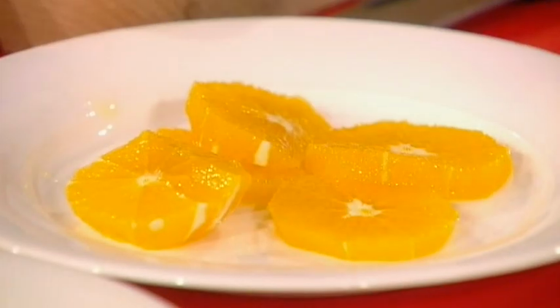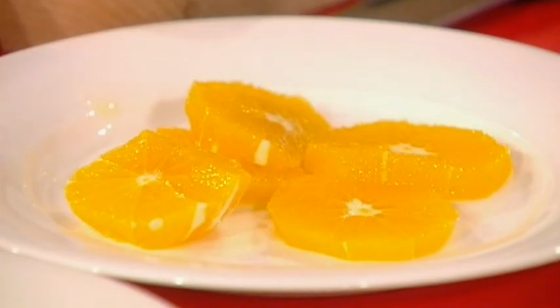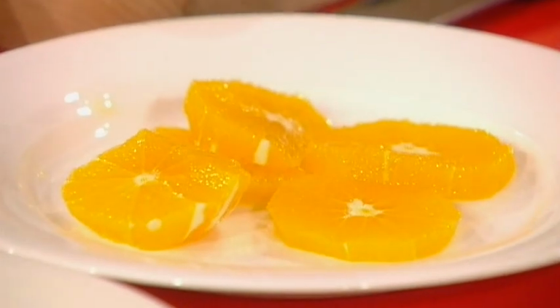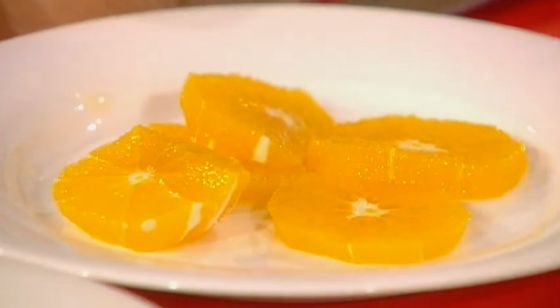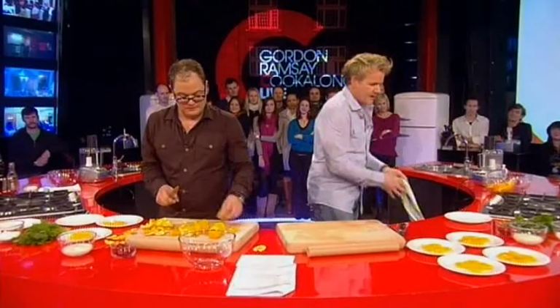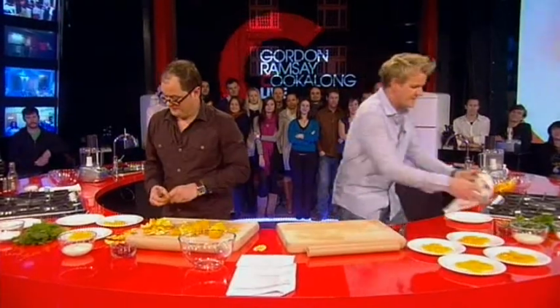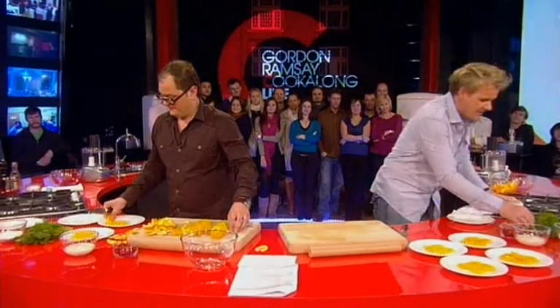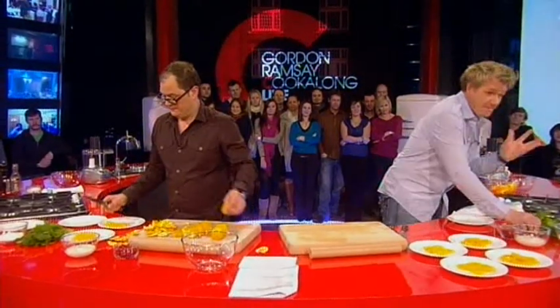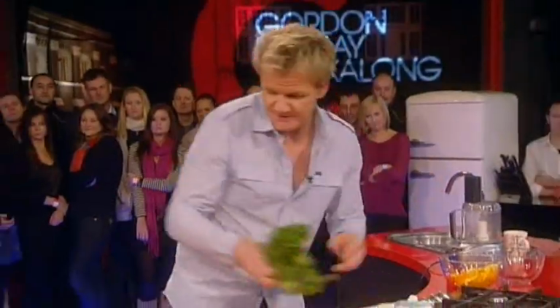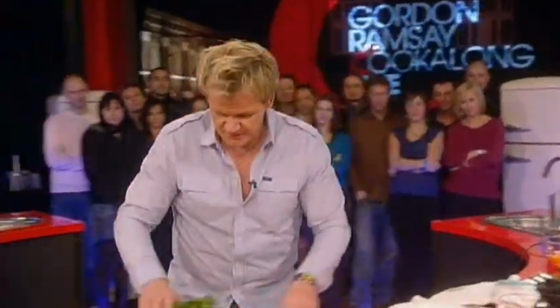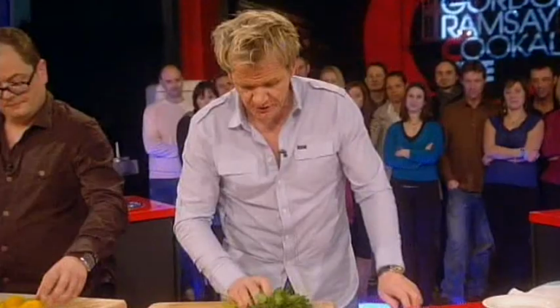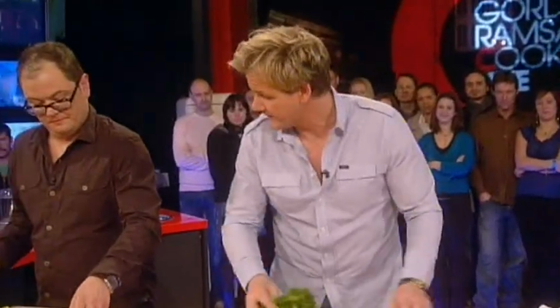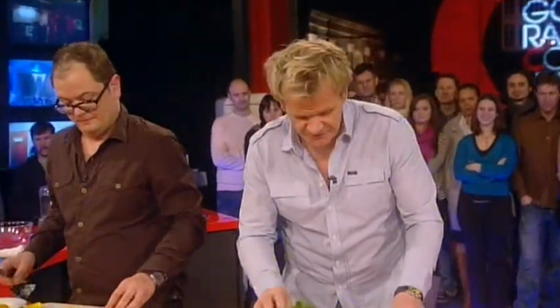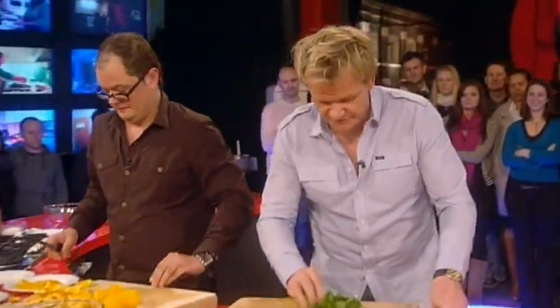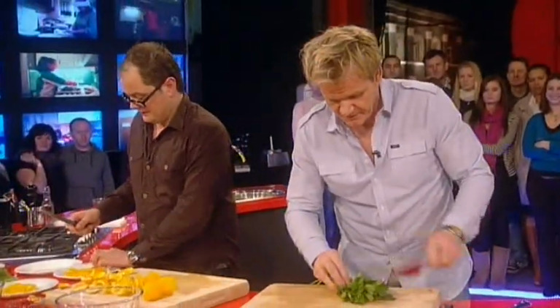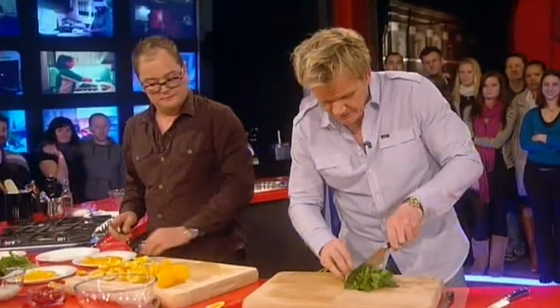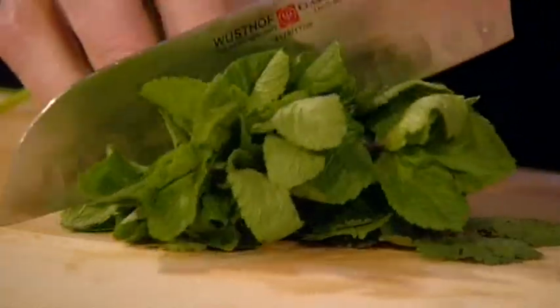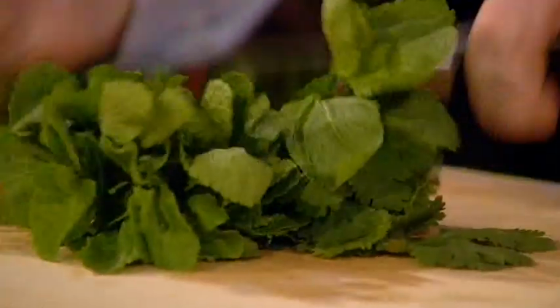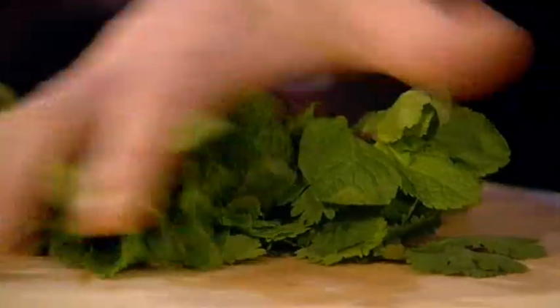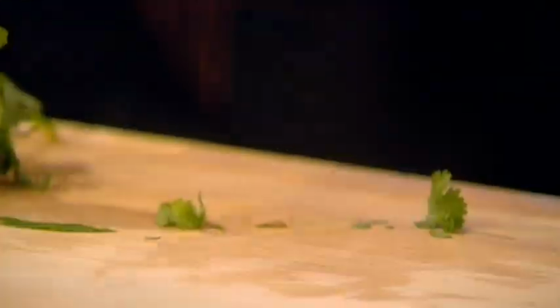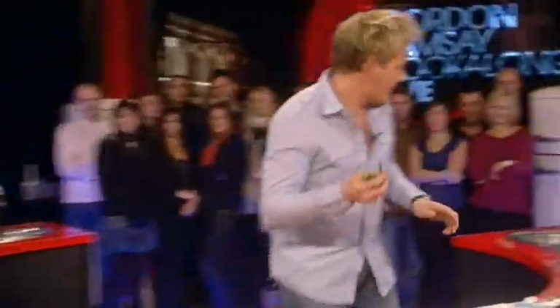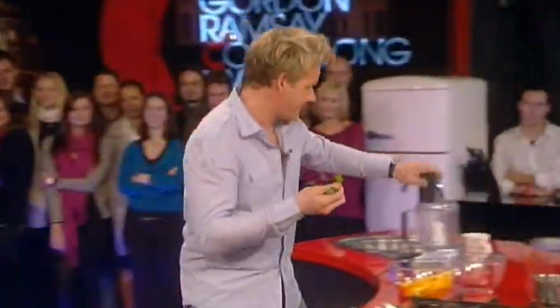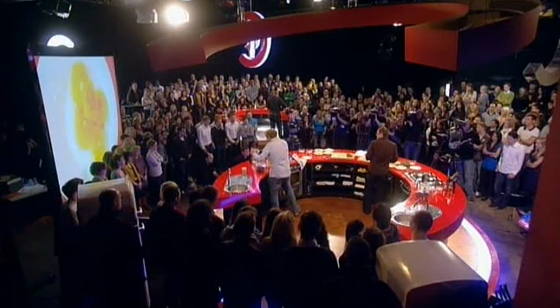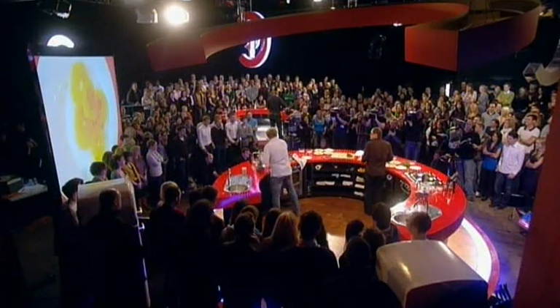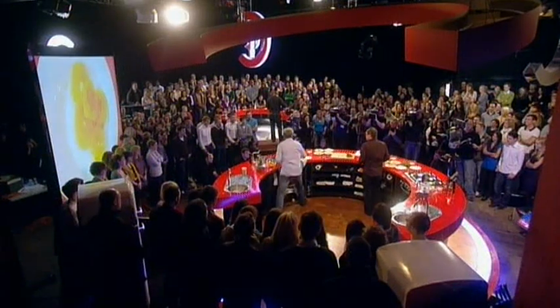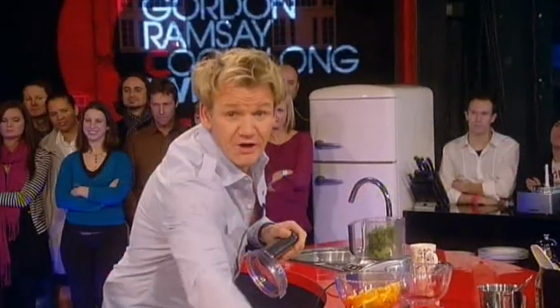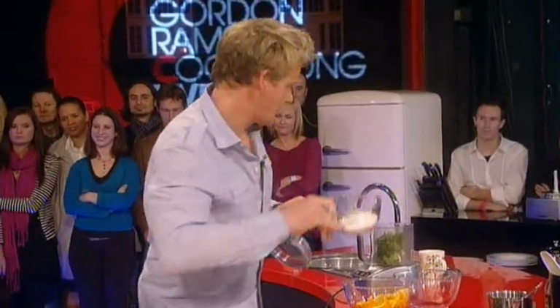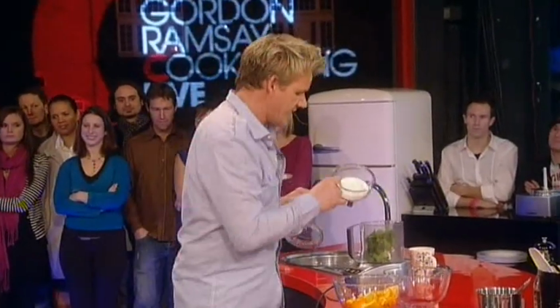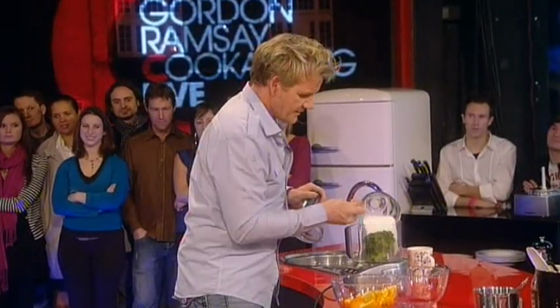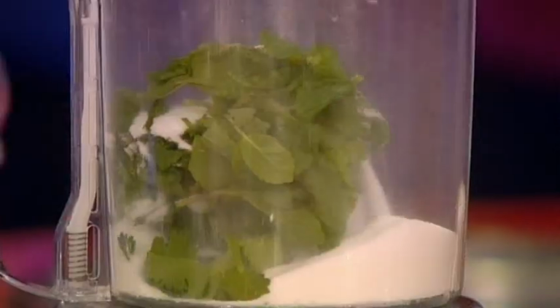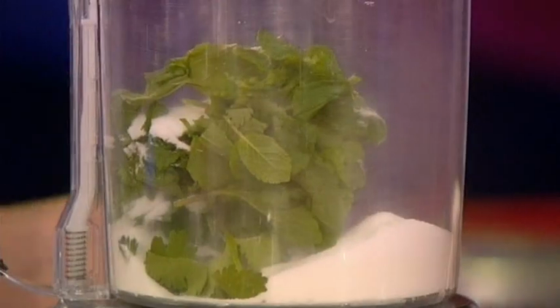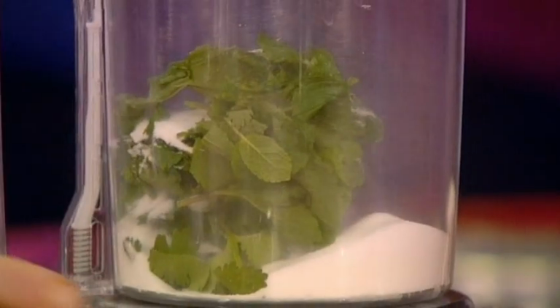Here we go. This is the exciting part — mint and coriander. Cut the stalks off, okay? I'll do yours, Alan. Into the blender, and you get the sugar, and you blend the coriander and the mint in.